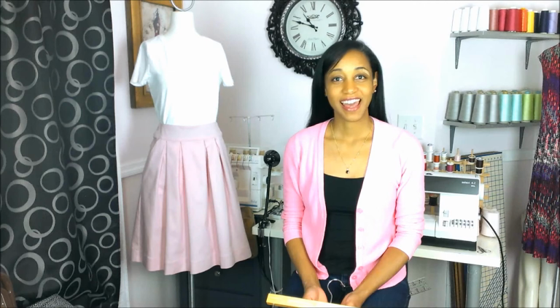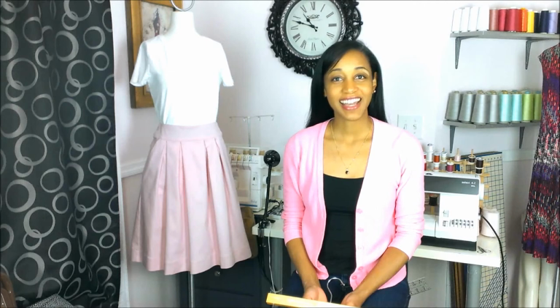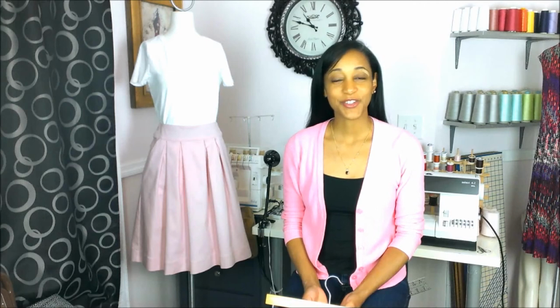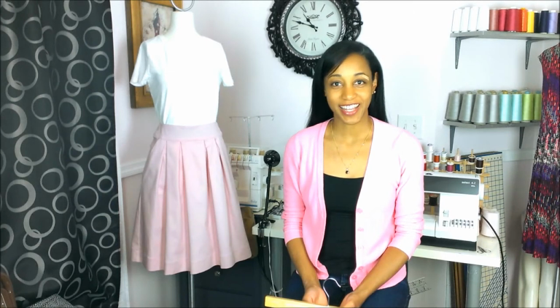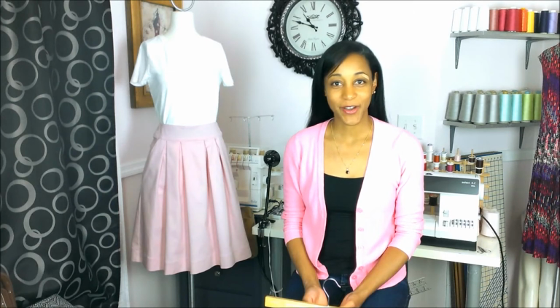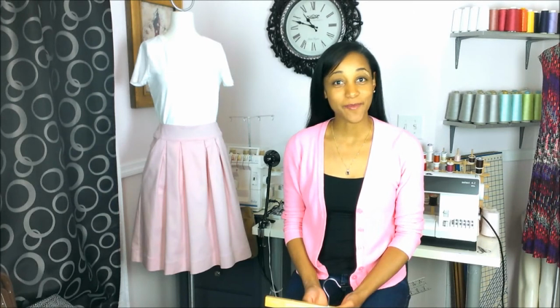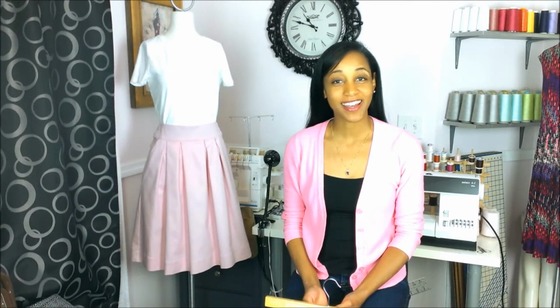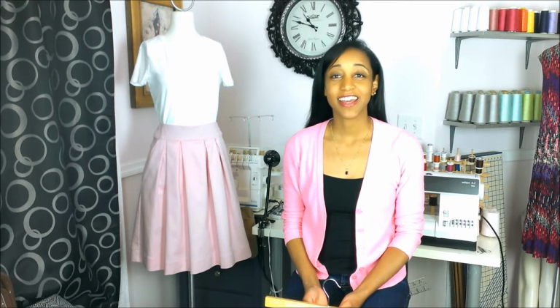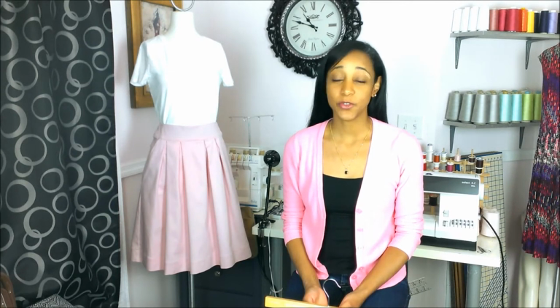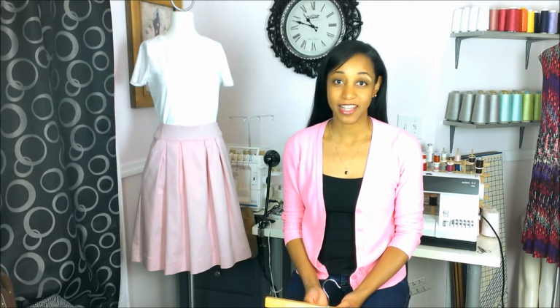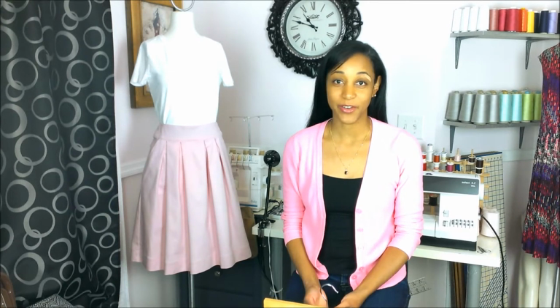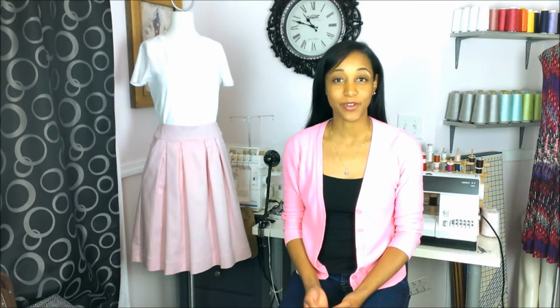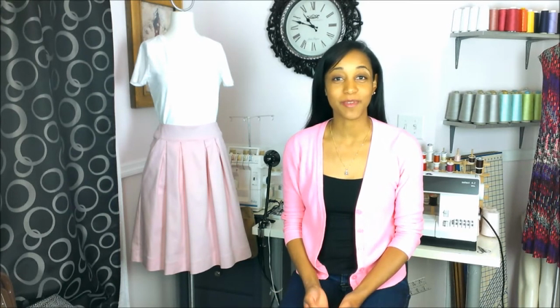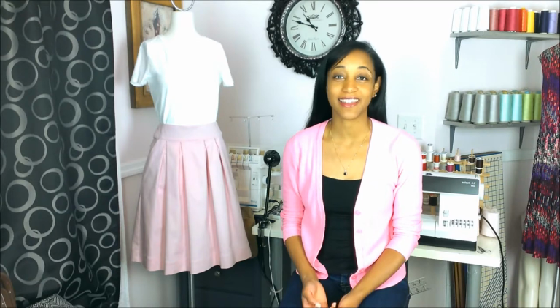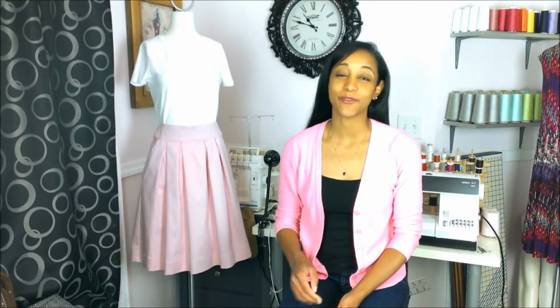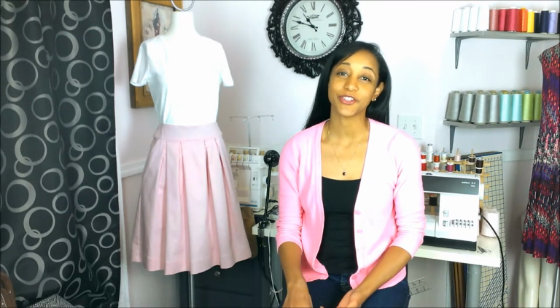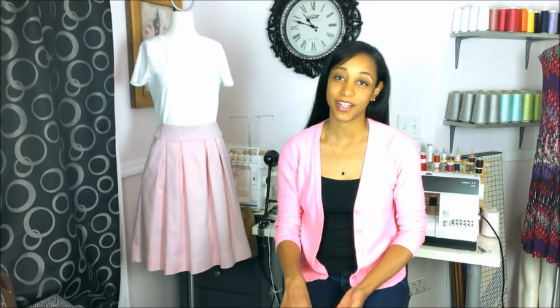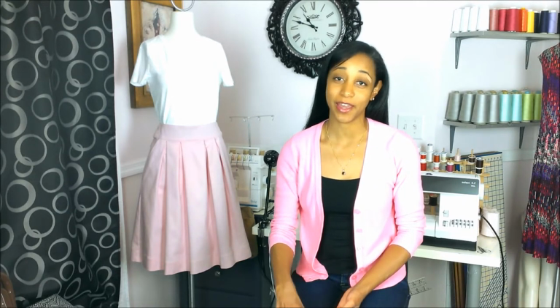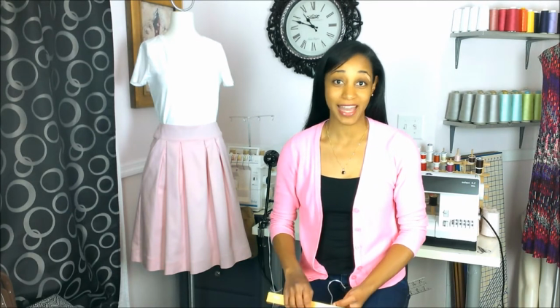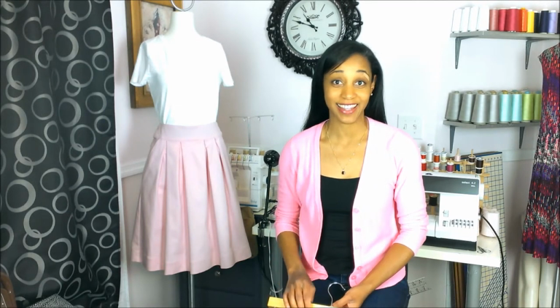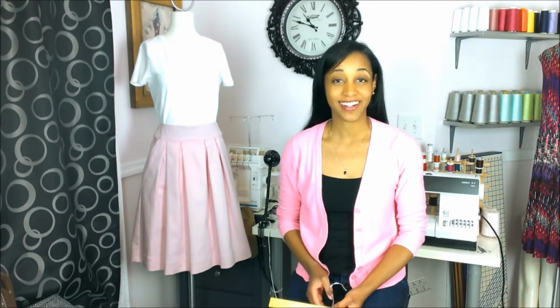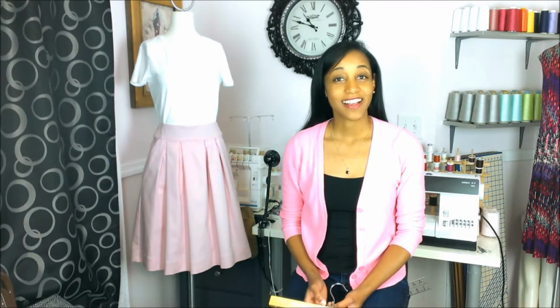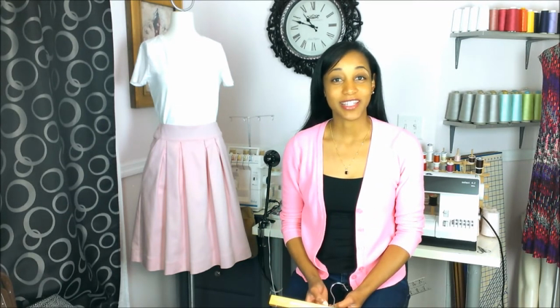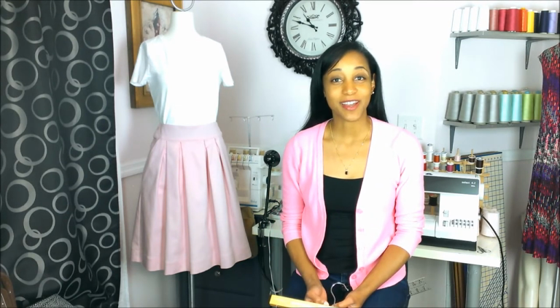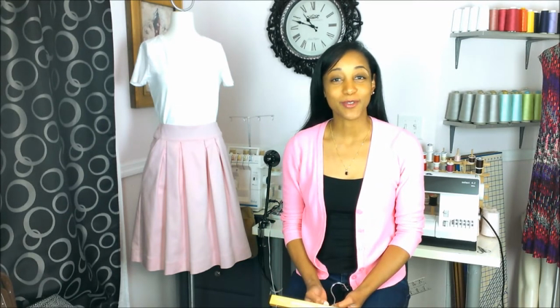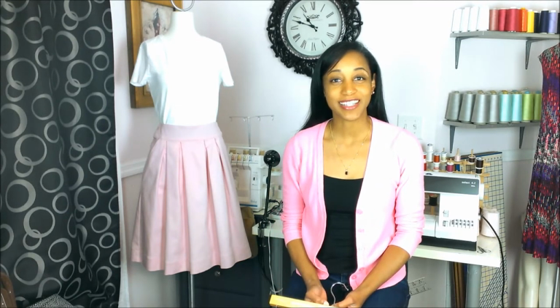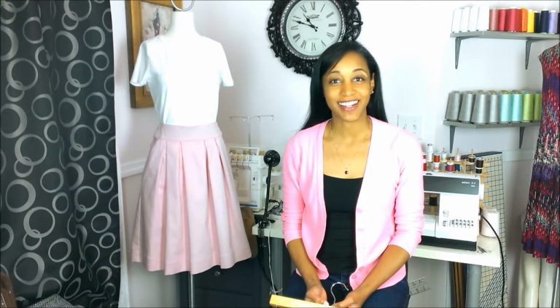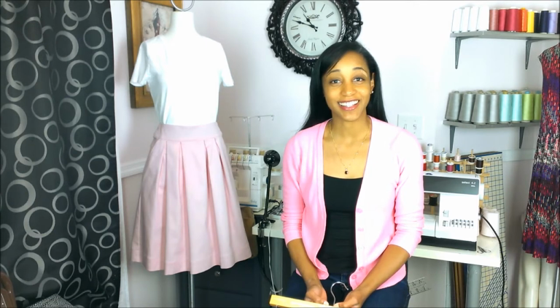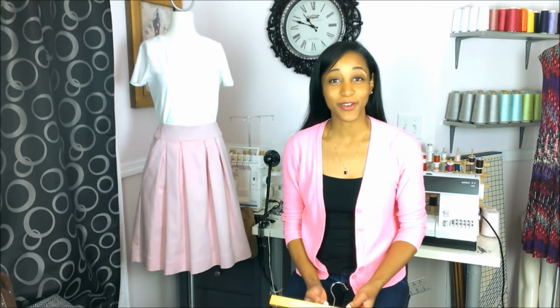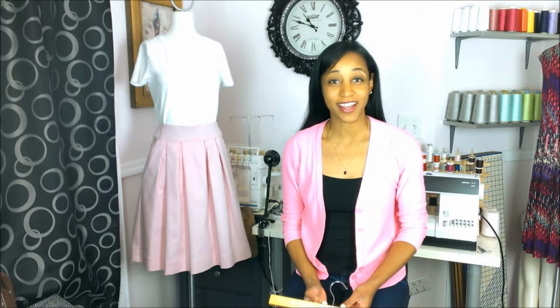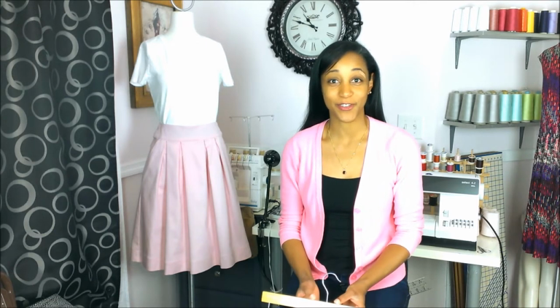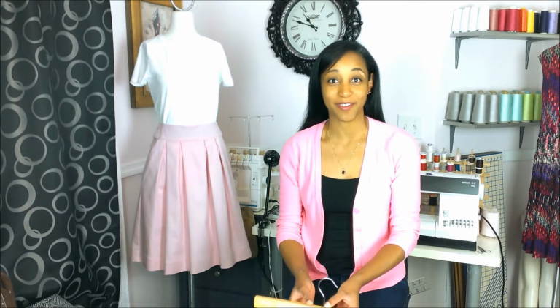Hi guys, Georgette here. Welcome back. If you saw my last video, then you would have heard me say that I am reintroducing clothing back into the line. So today I am super excited because I get to show you guys the first item.